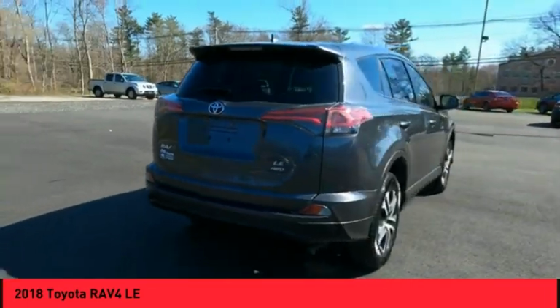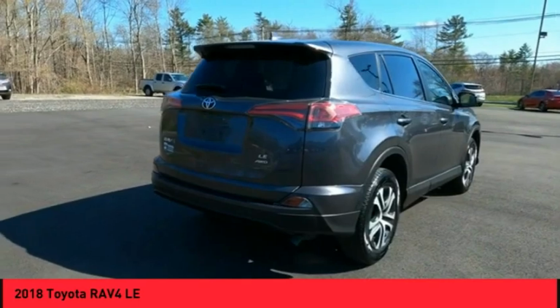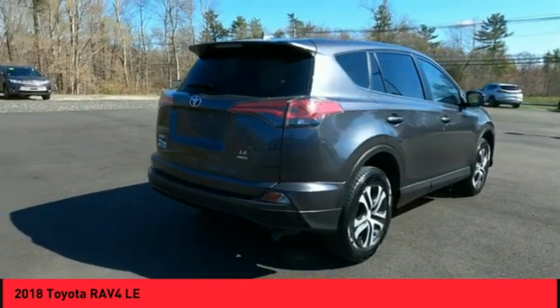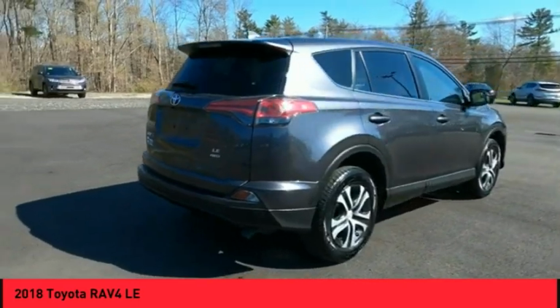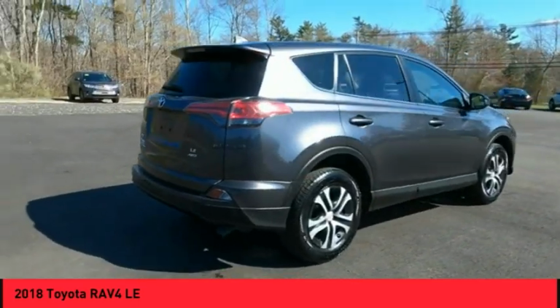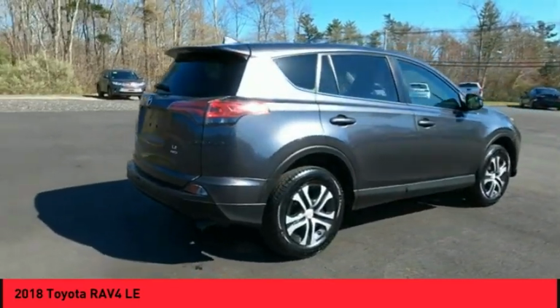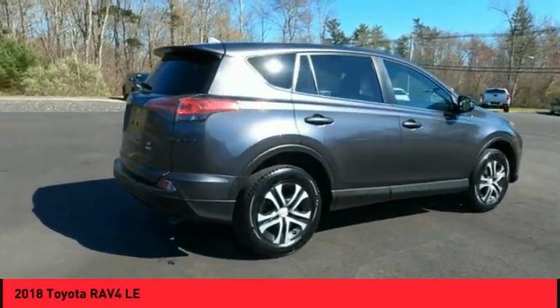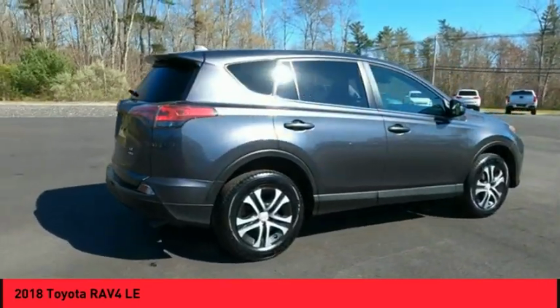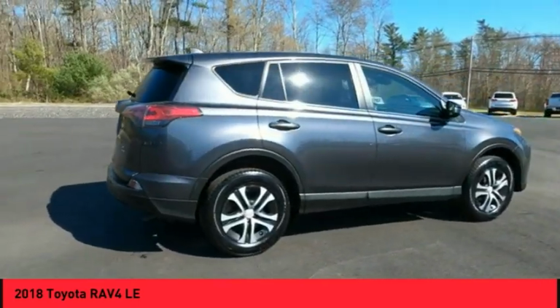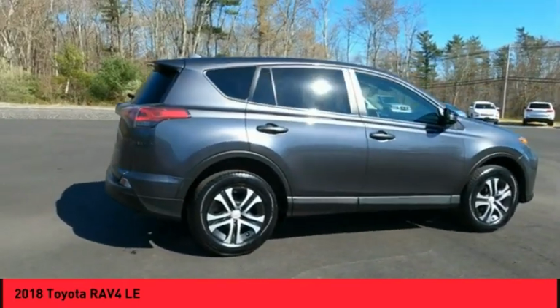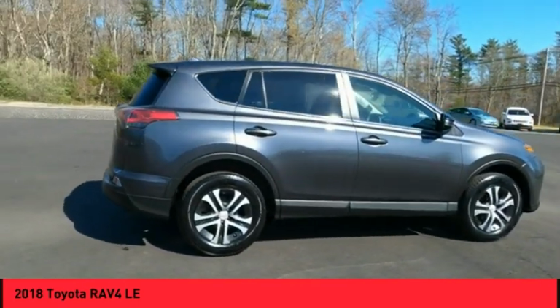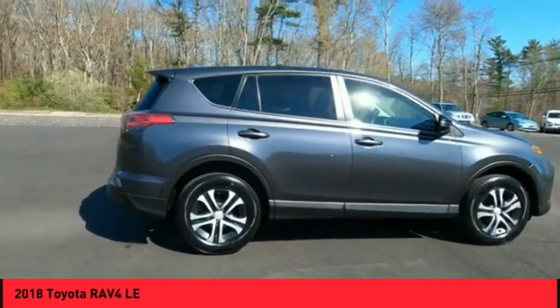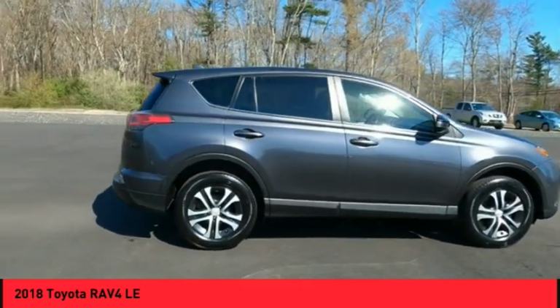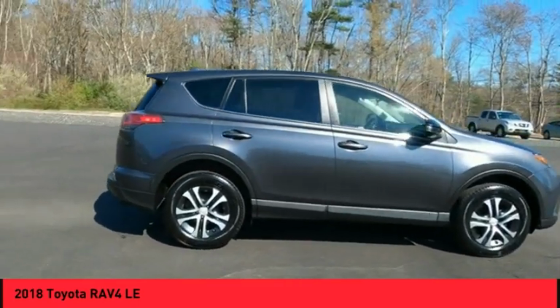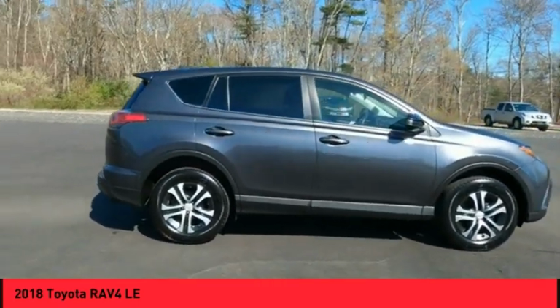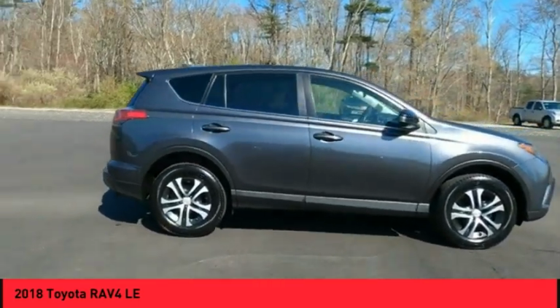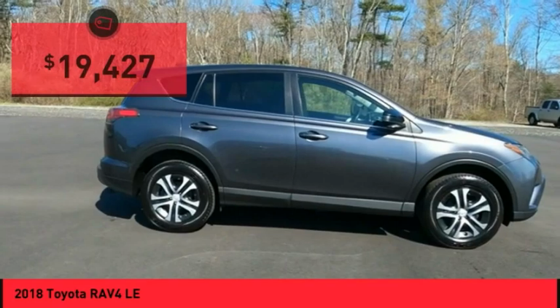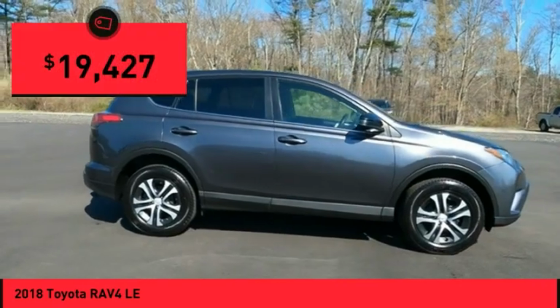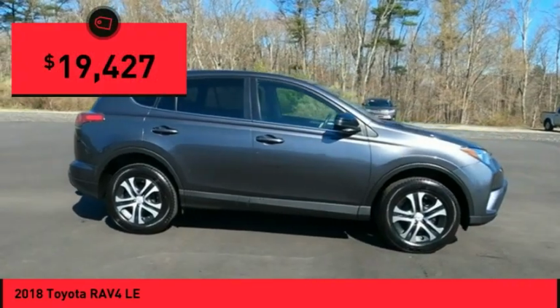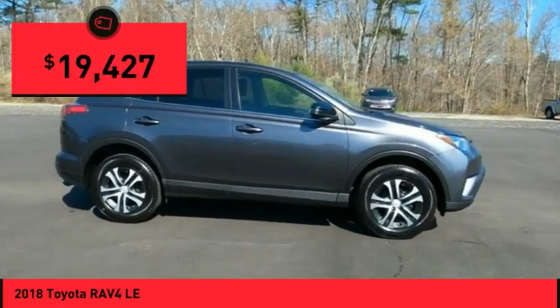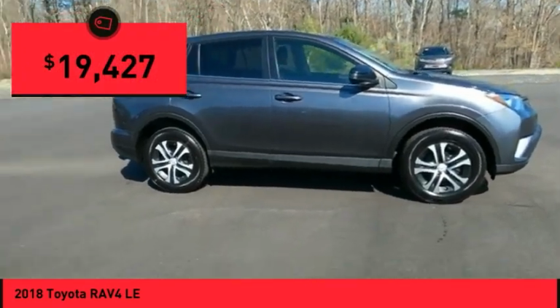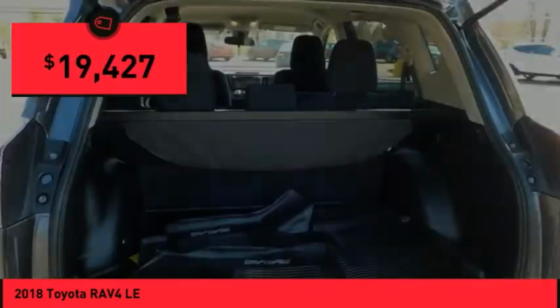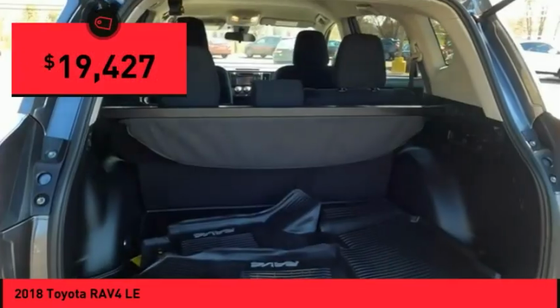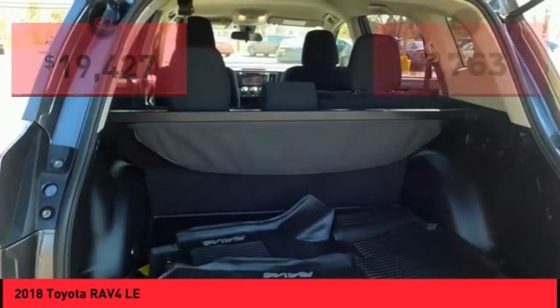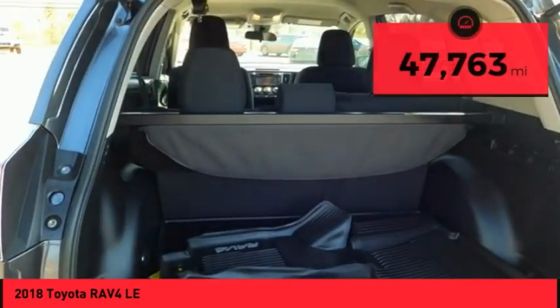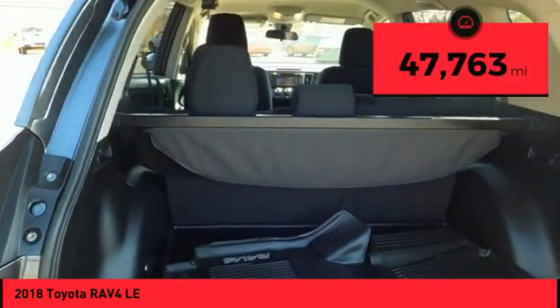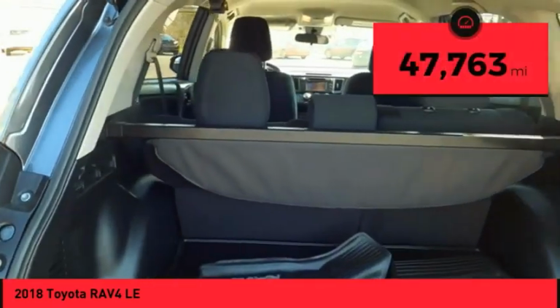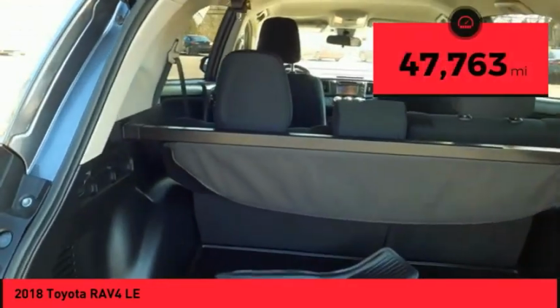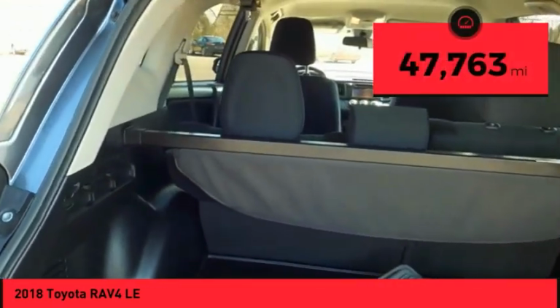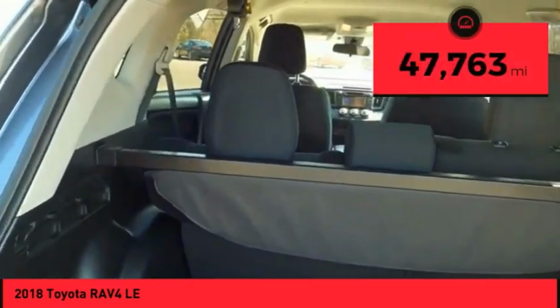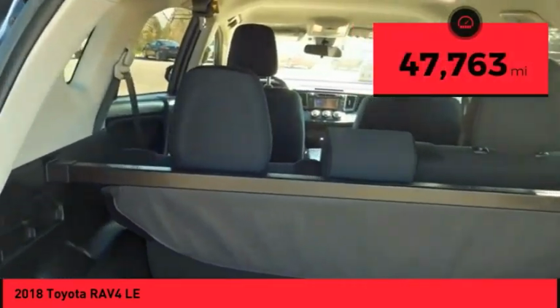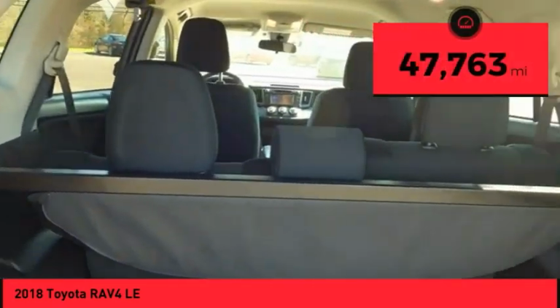This highly evolved, well-packaged crossover SUV lets you have it all and is priced below $20,000. This vehicle has less than 50,000 miles.